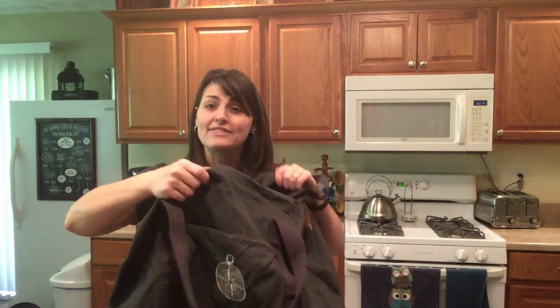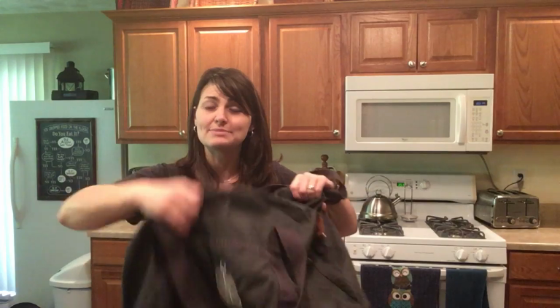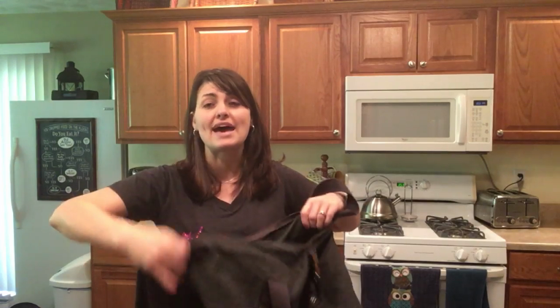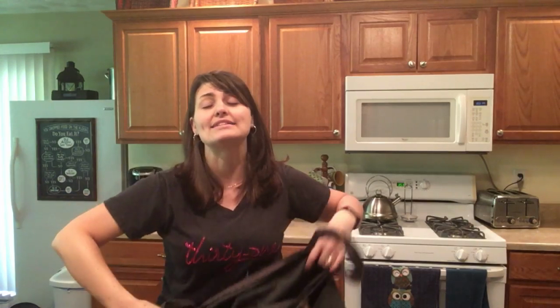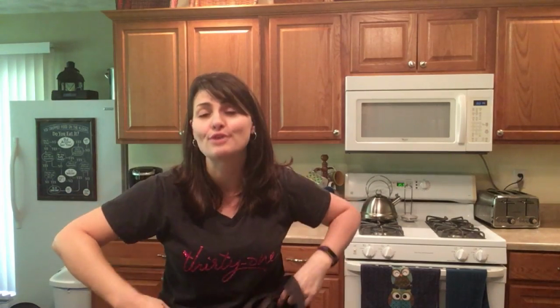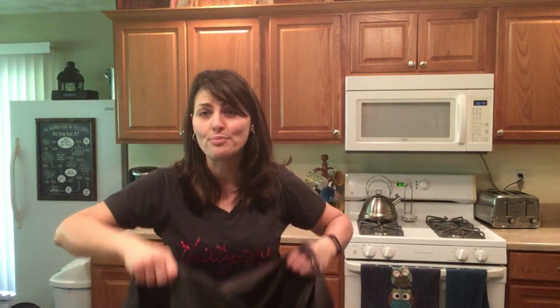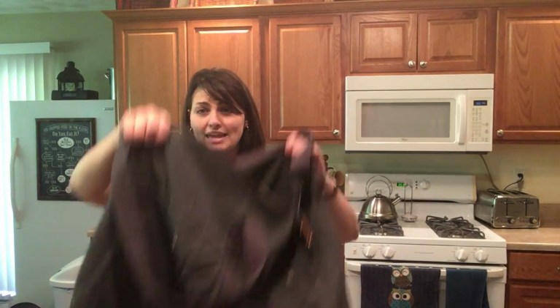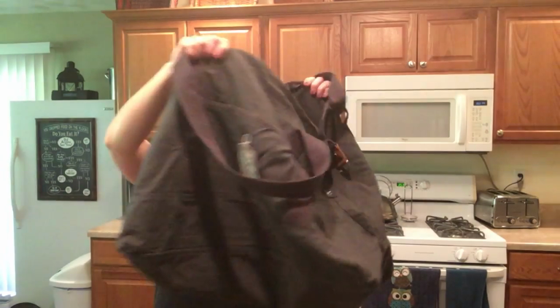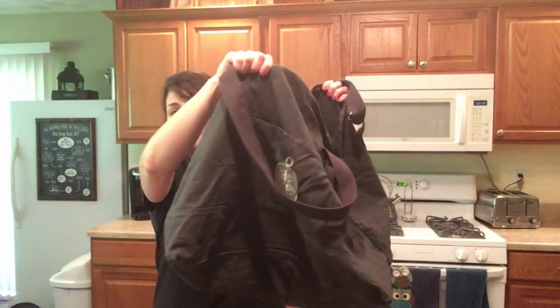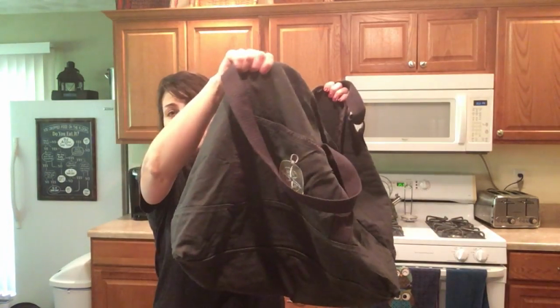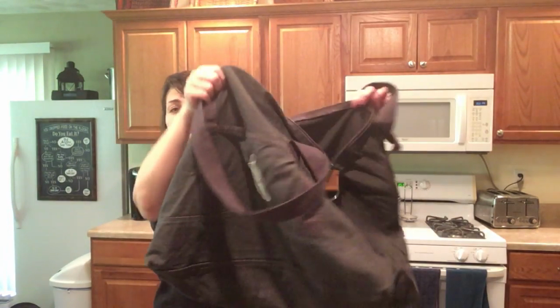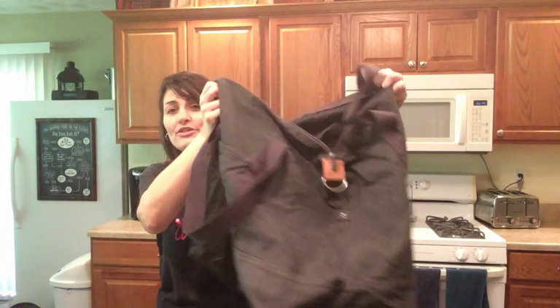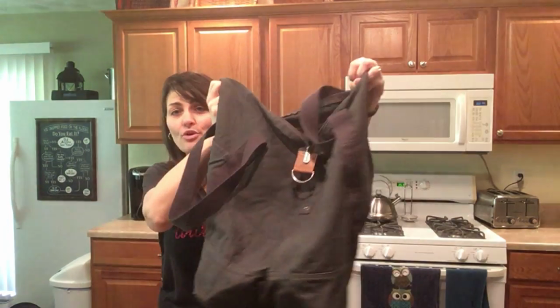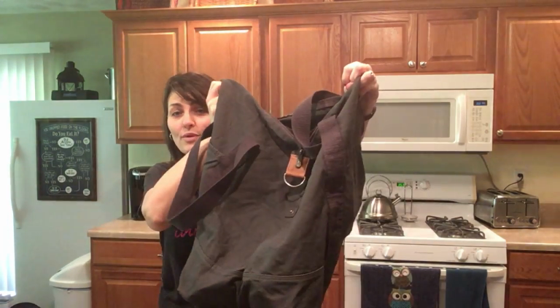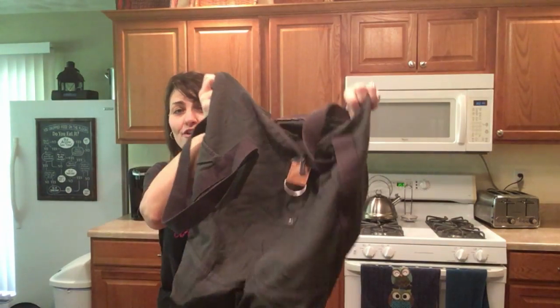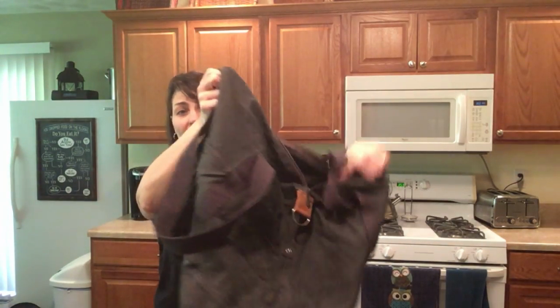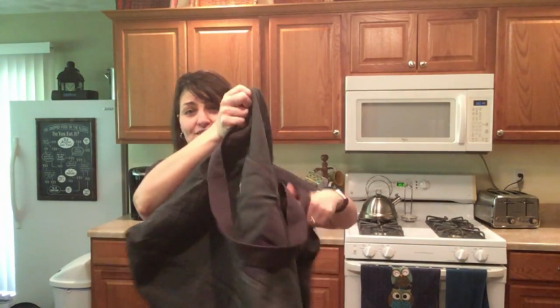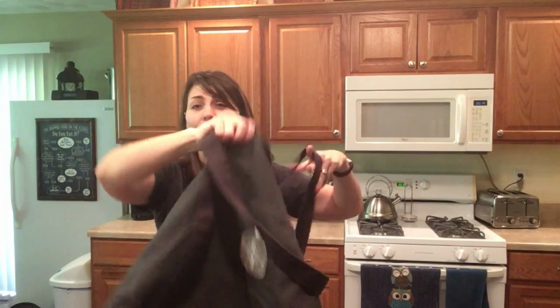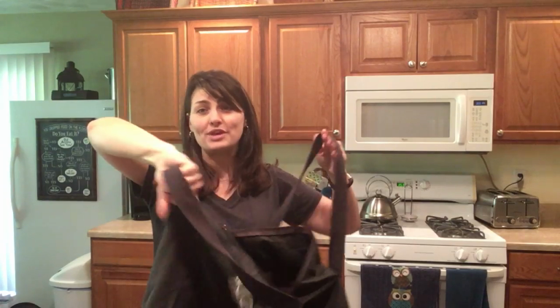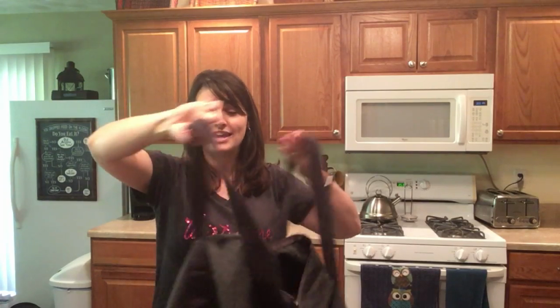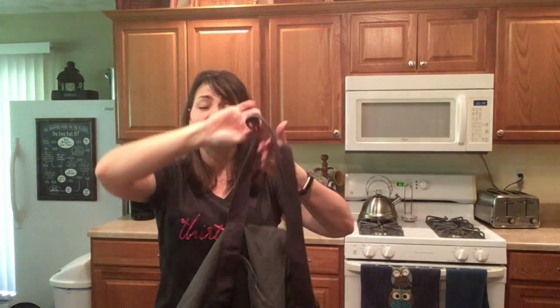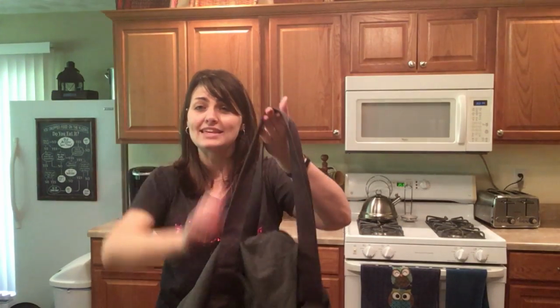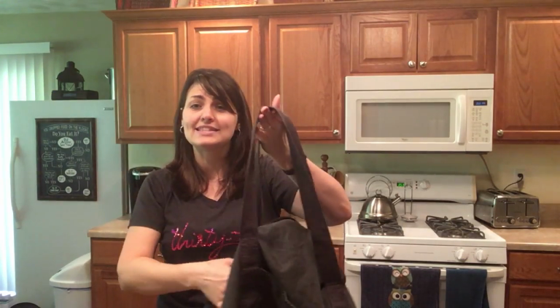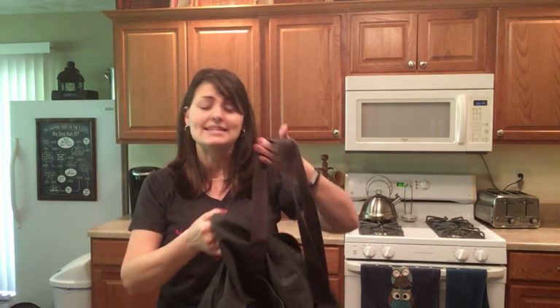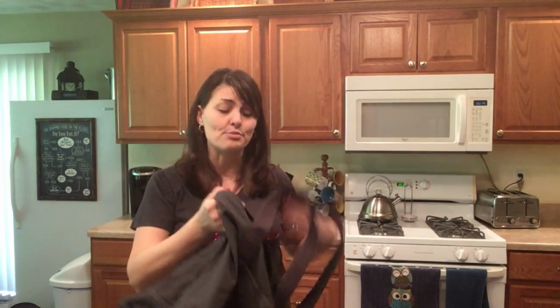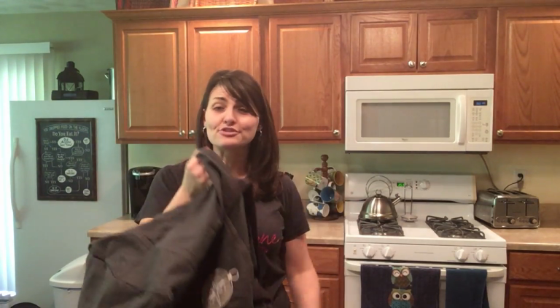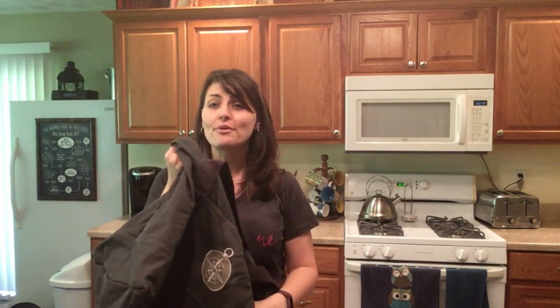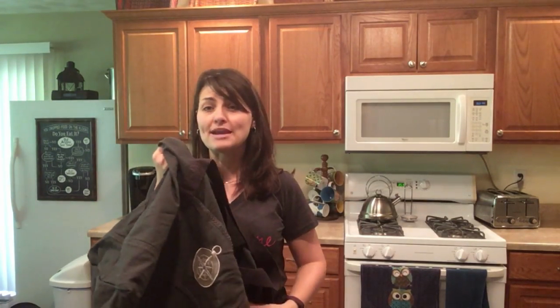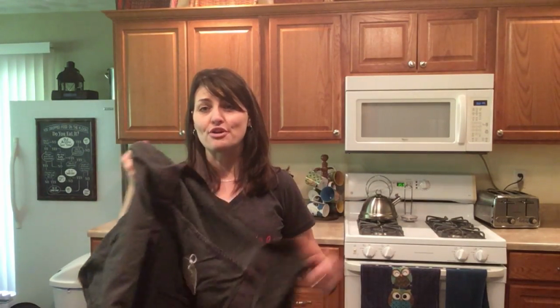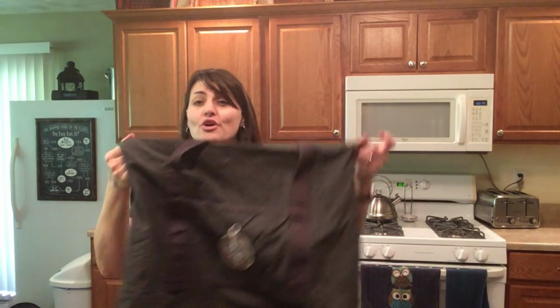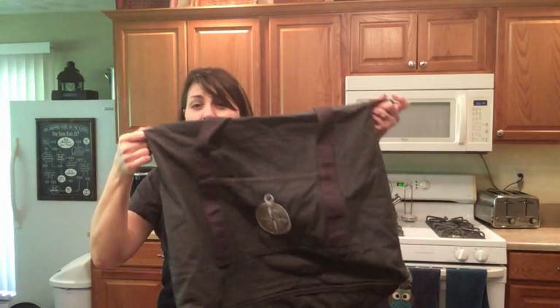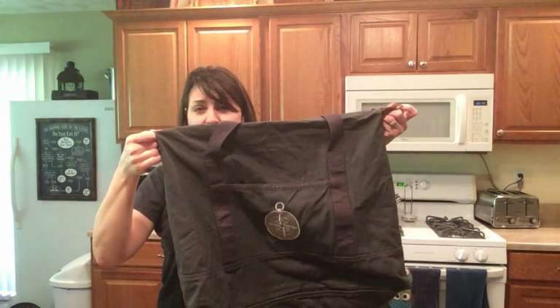This bag is so big you'll be all set whether you're going away for a weekend or a week. This is the Retro Metro Weekender.